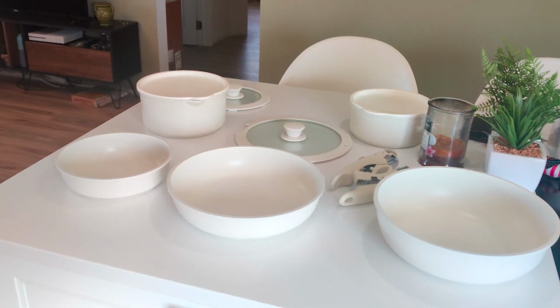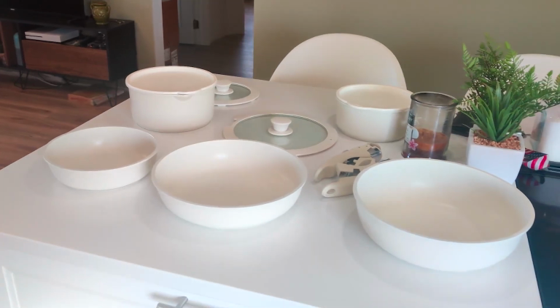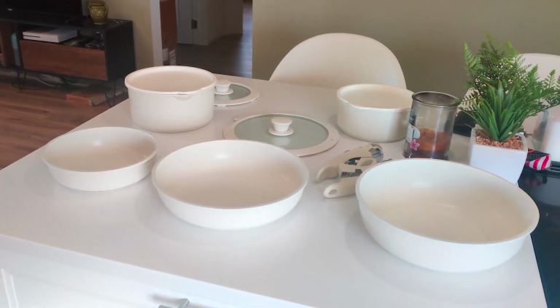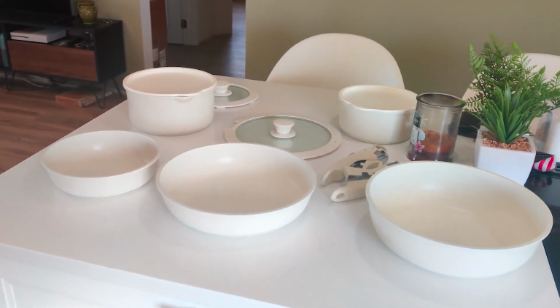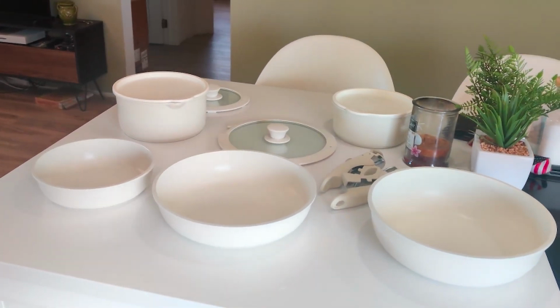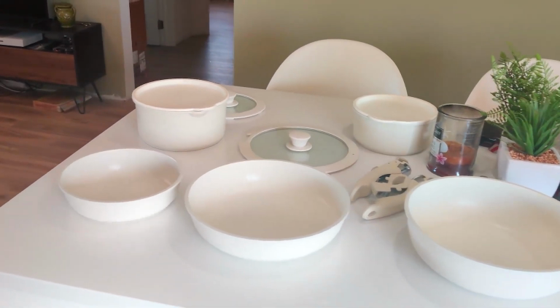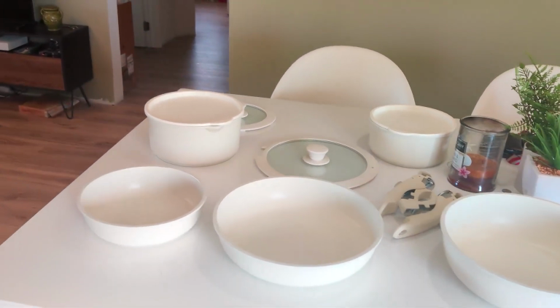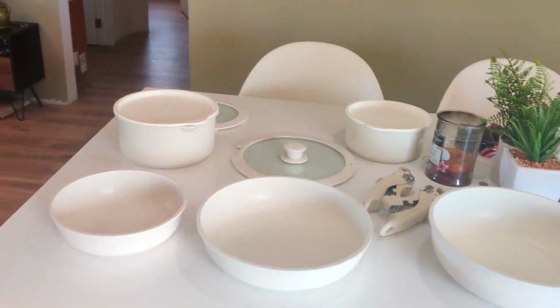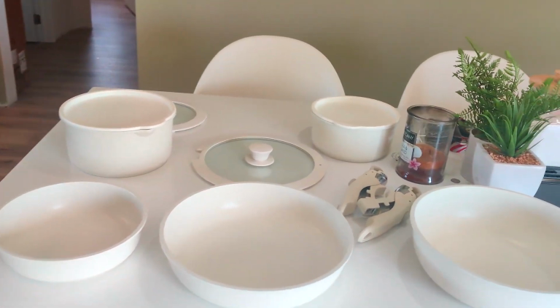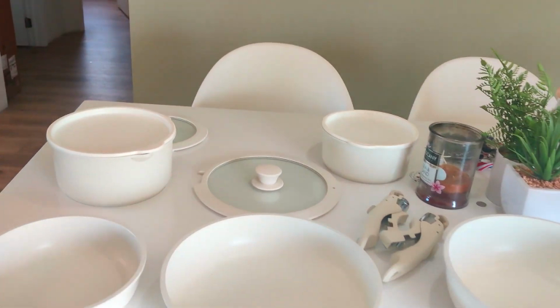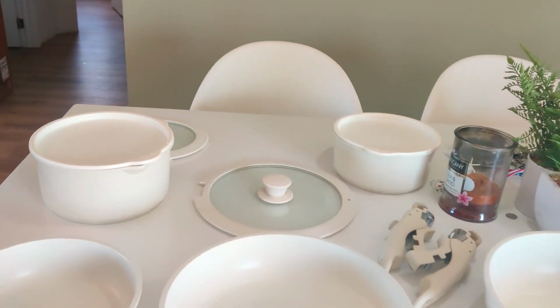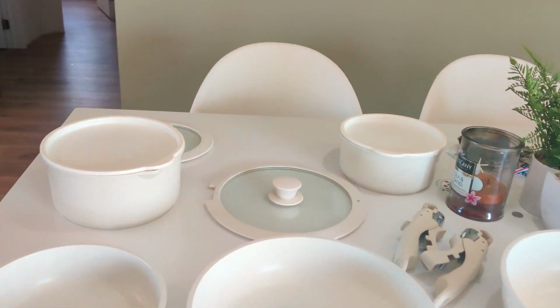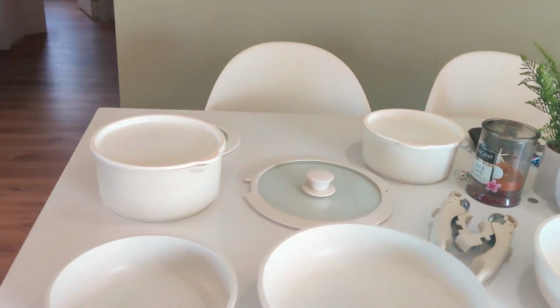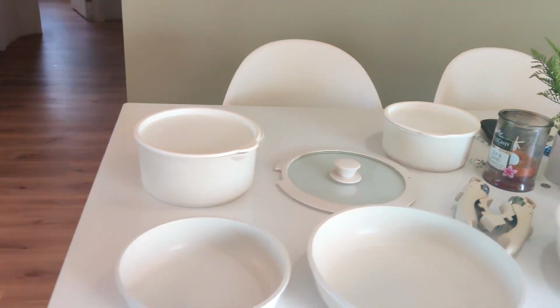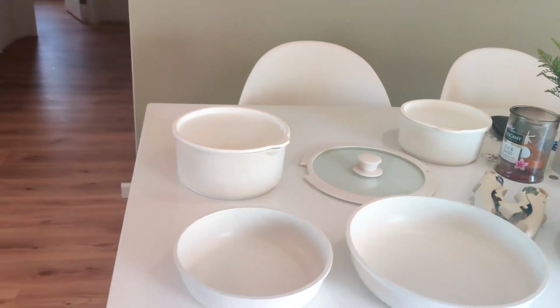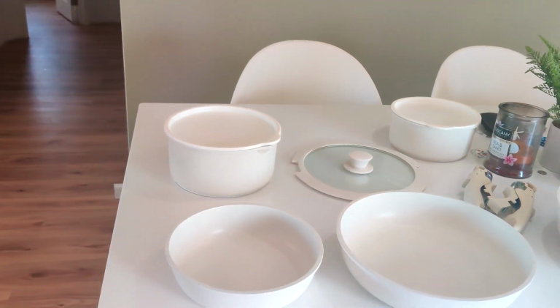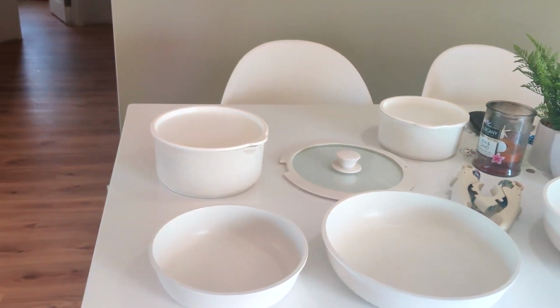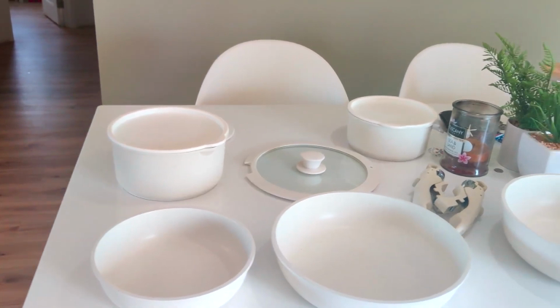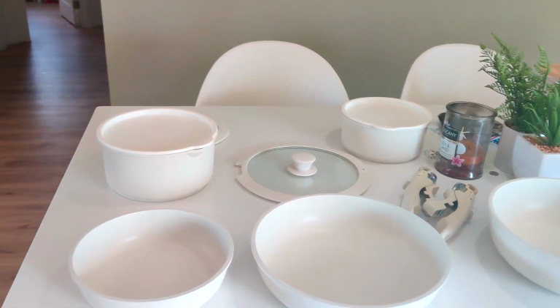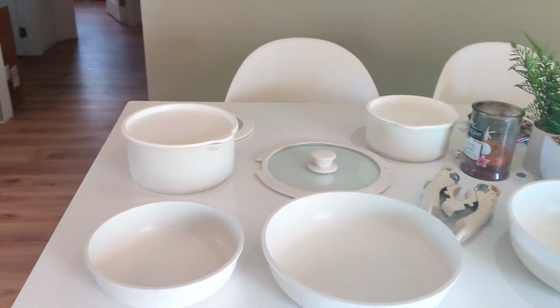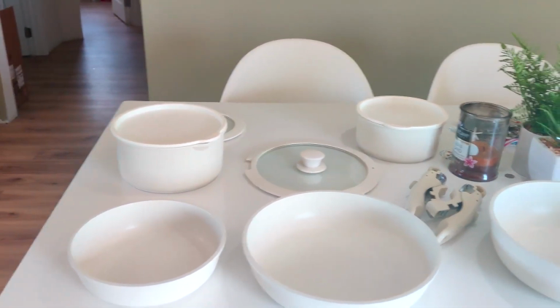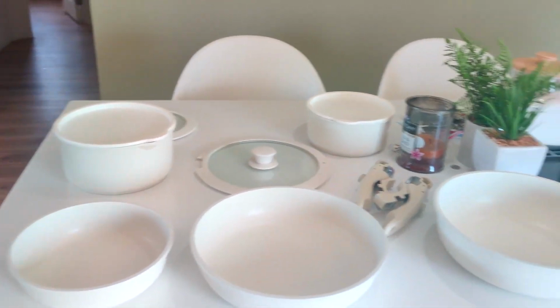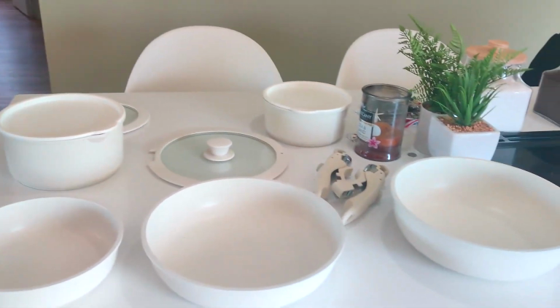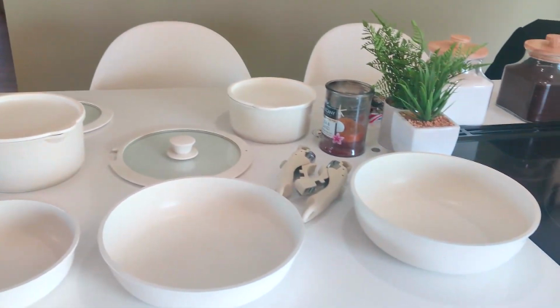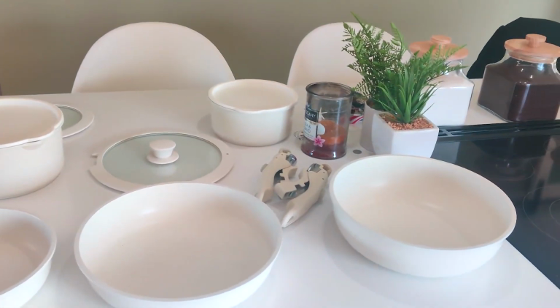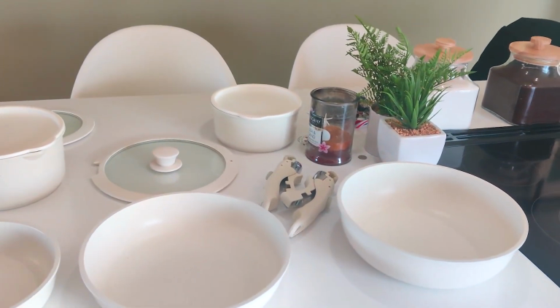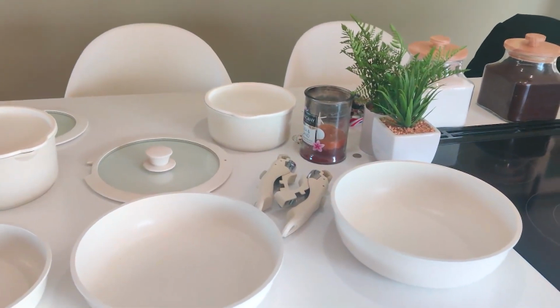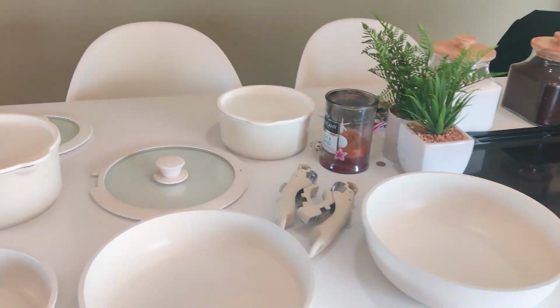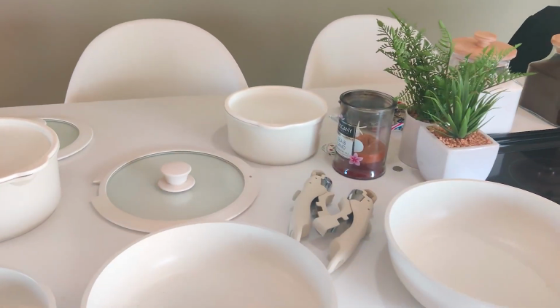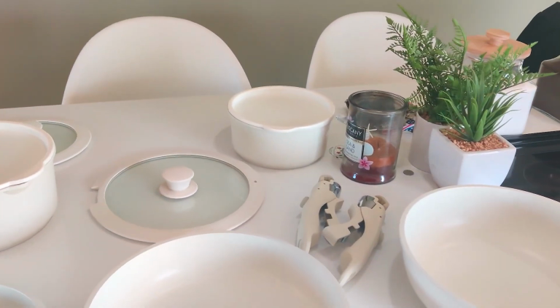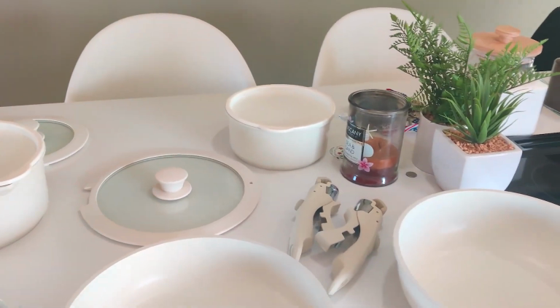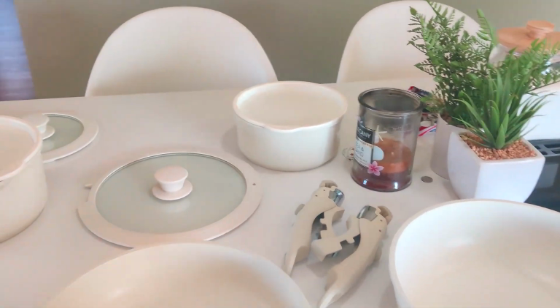Here we have the 11-piece Carote pots and pans with the removable handles. Just wanted to show you guys everything and how it works.